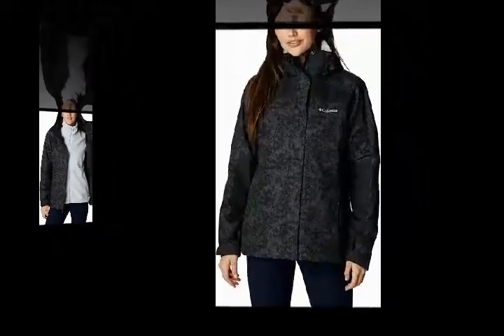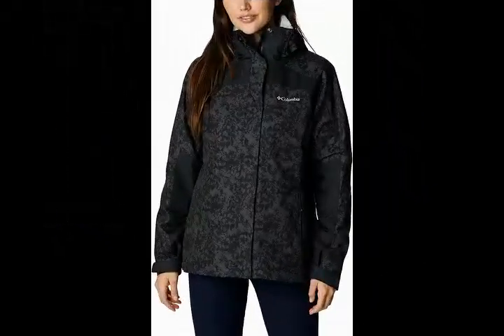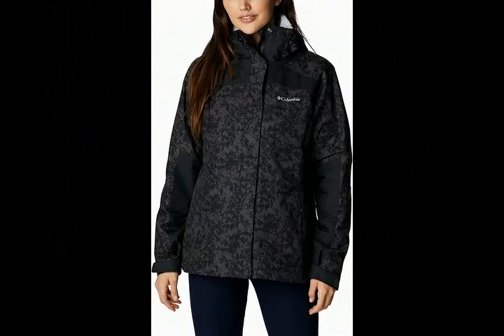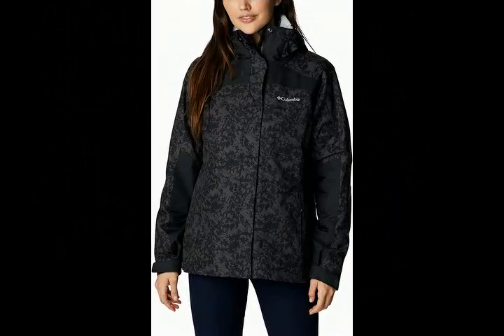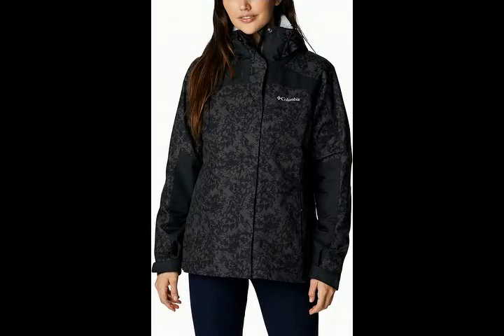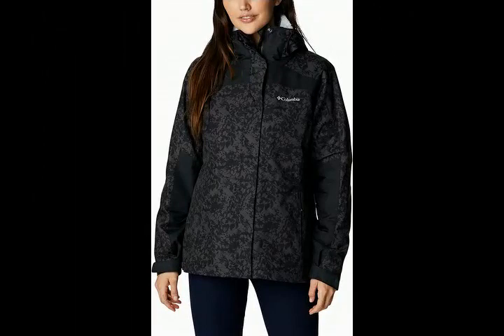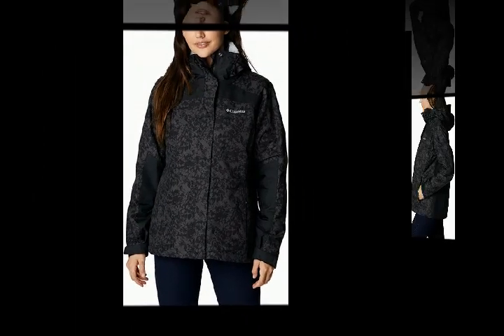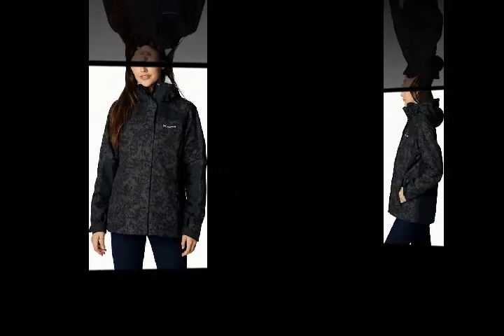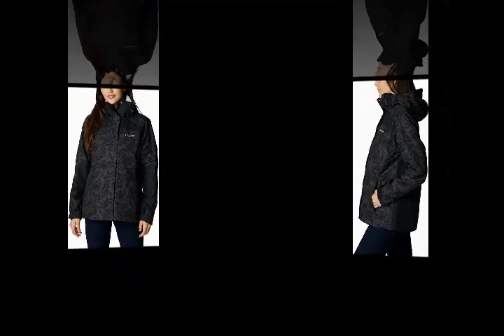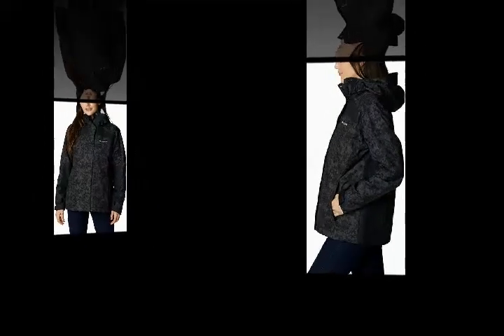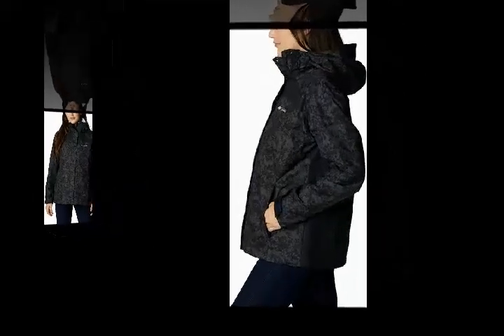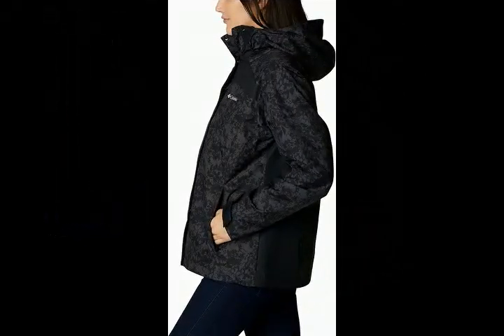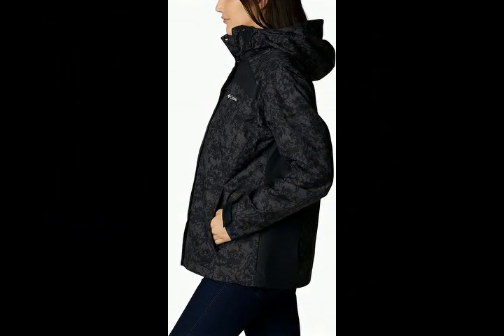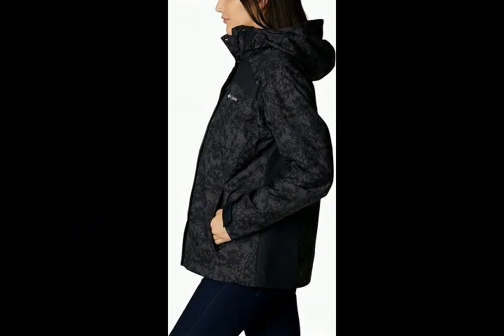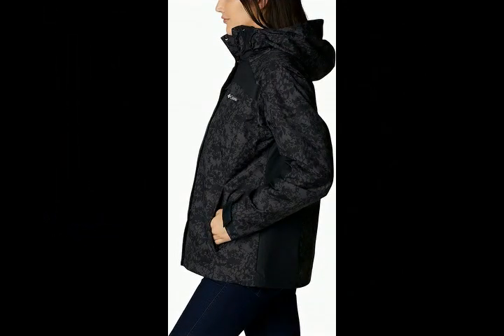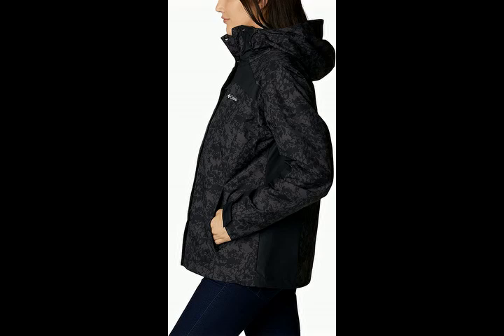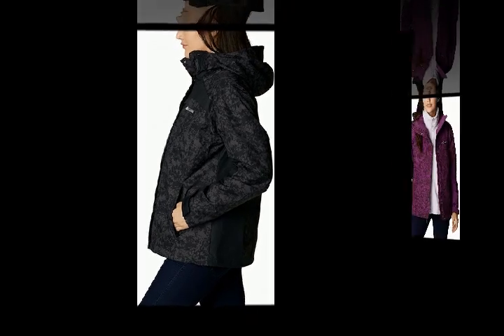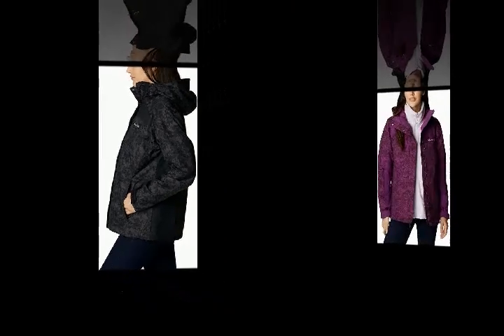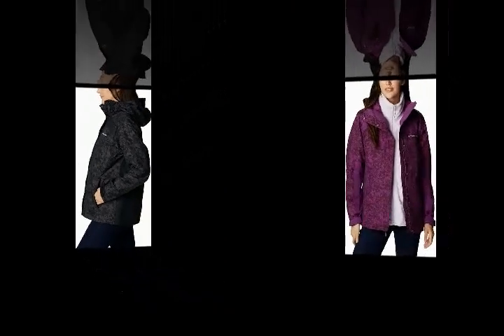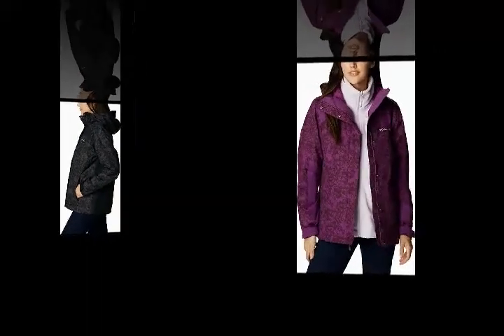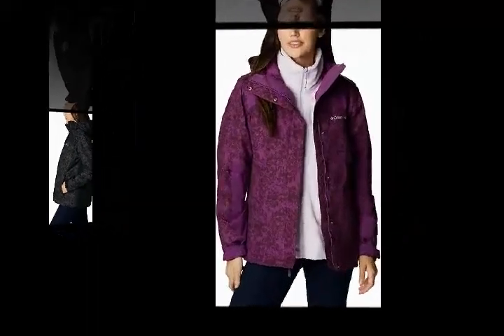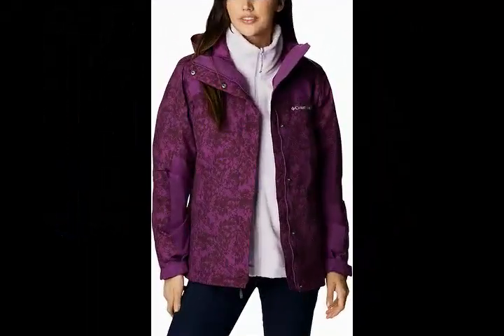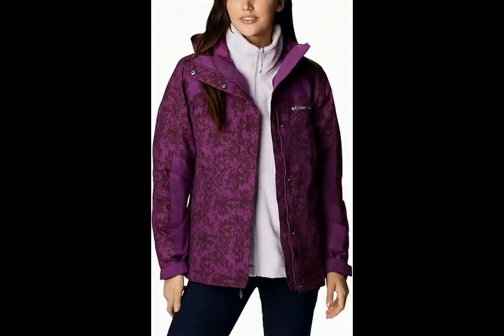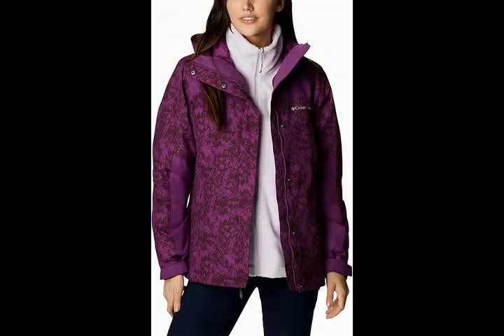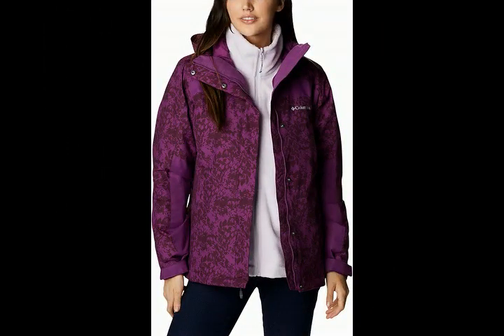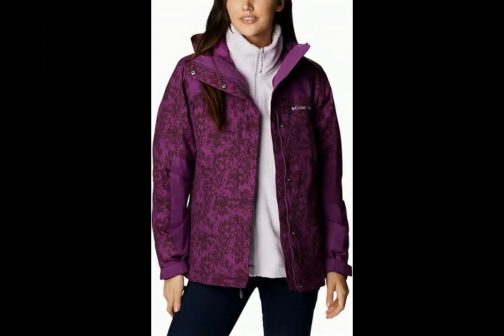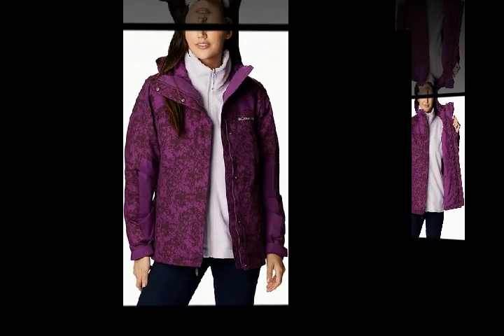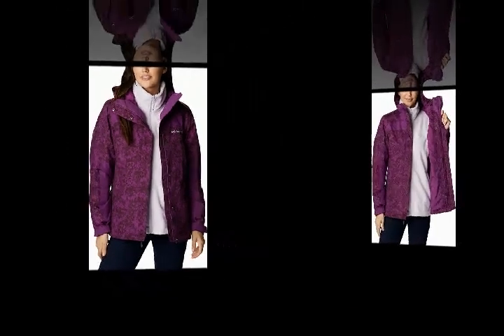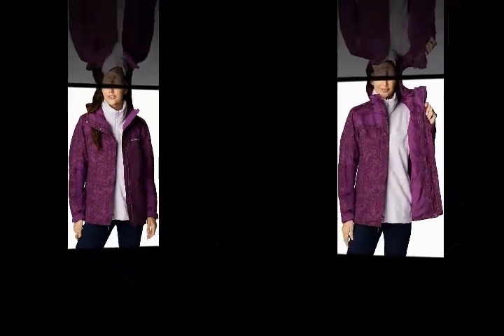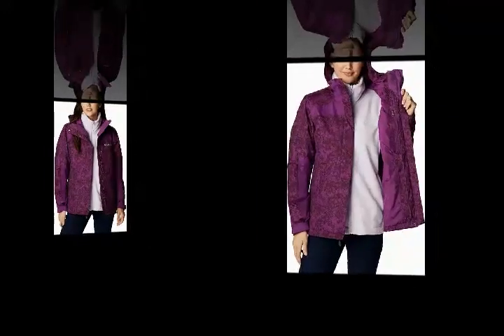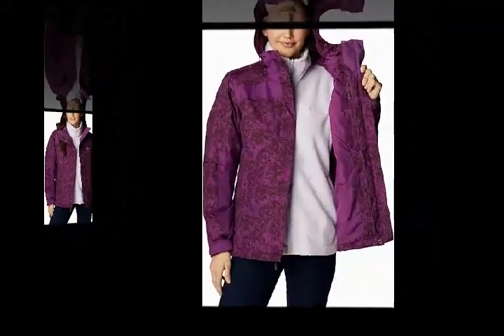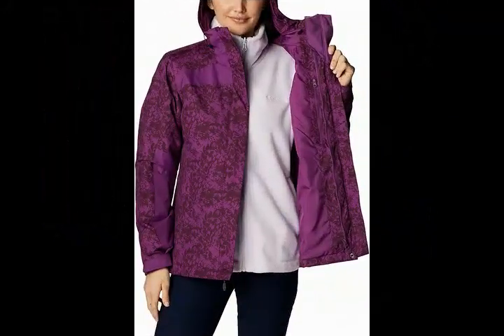Classic 3-in-1 design. This winter coat is the classic 3-in-1 solution, featuring a waterproof outer shell and a super warm inner fleece jacket. Each can be worn separately or snapped together.